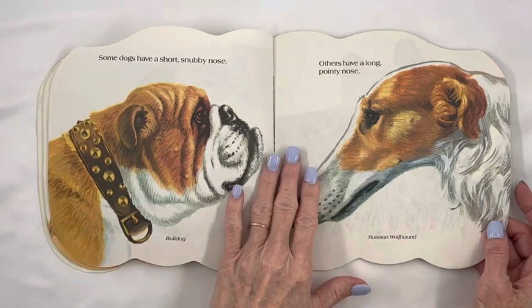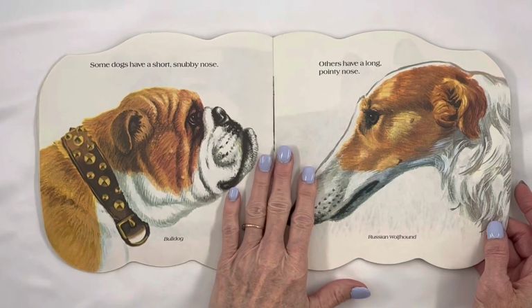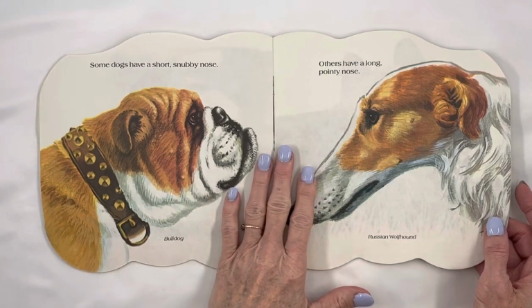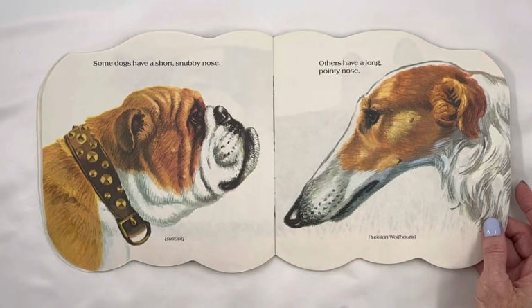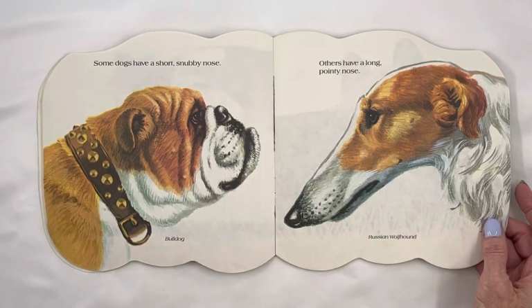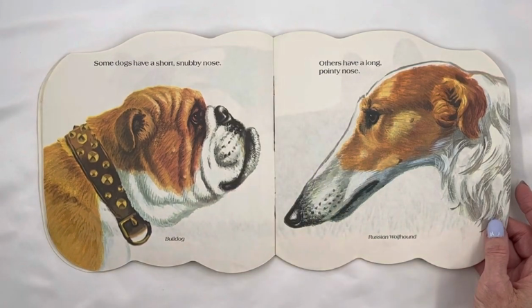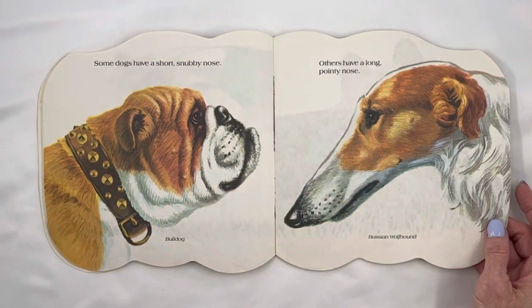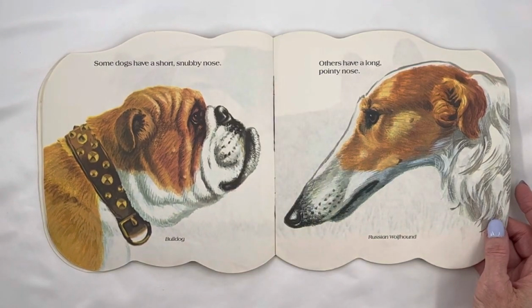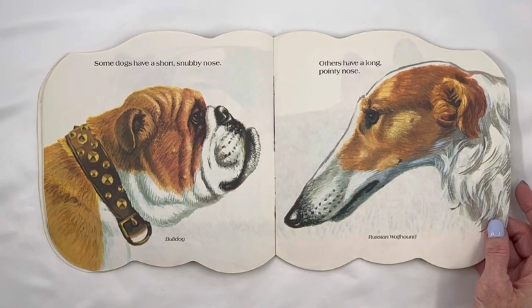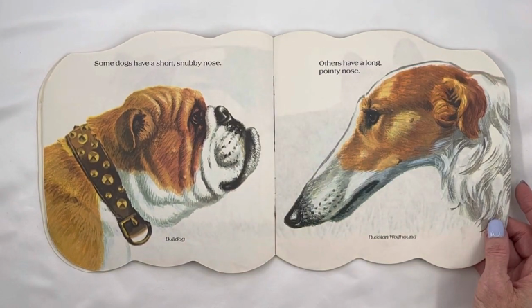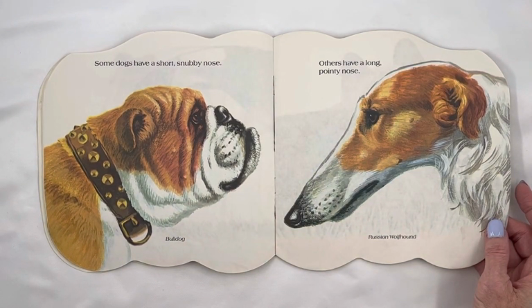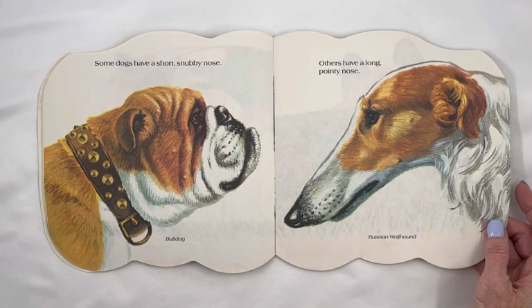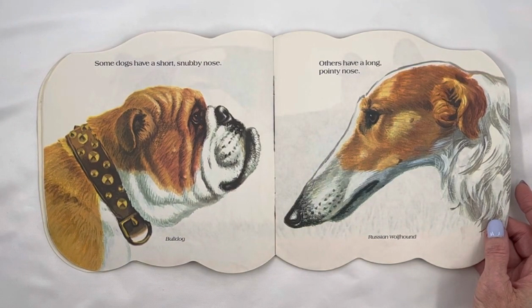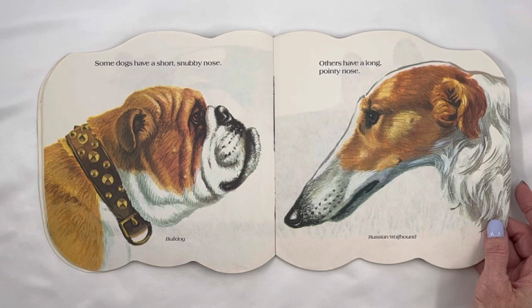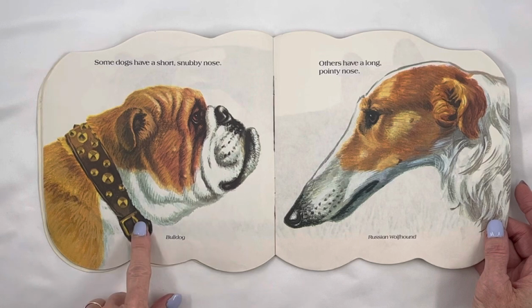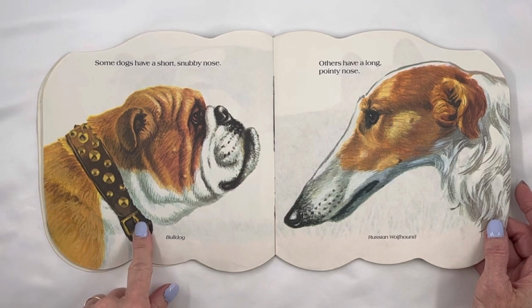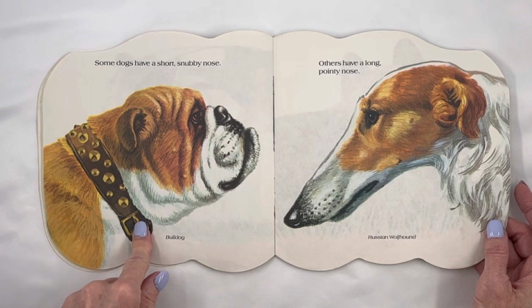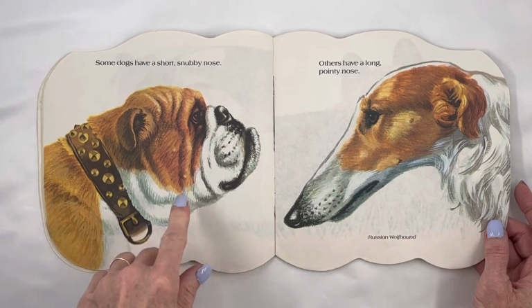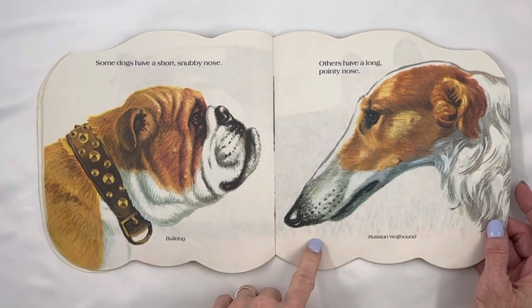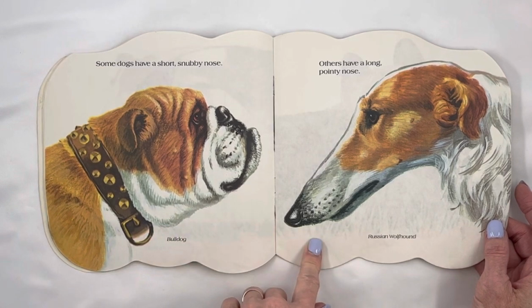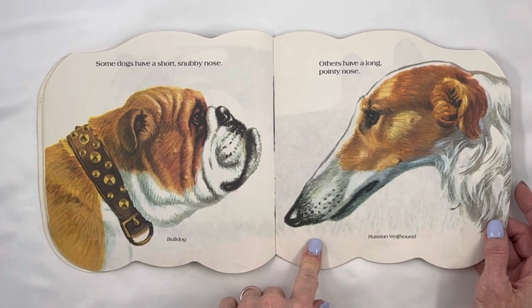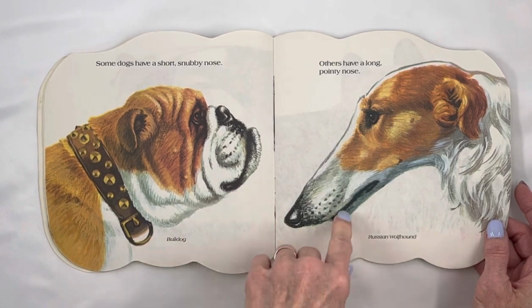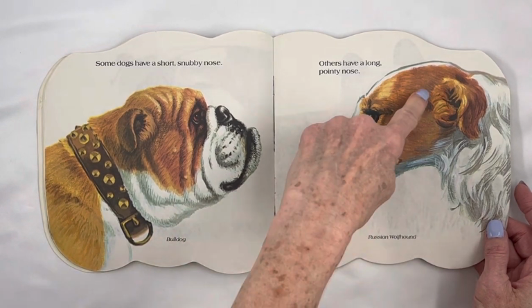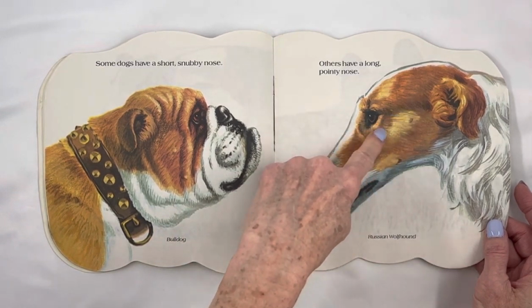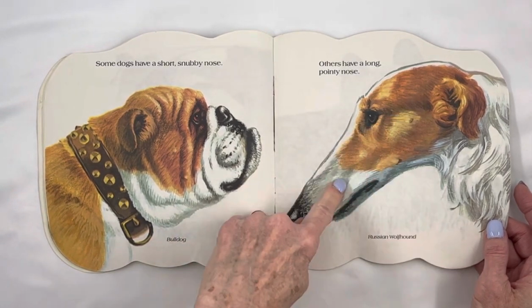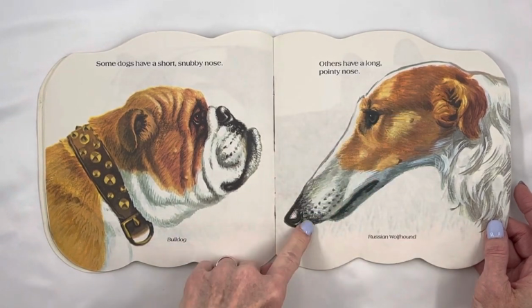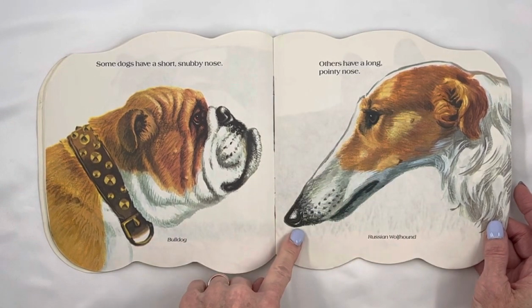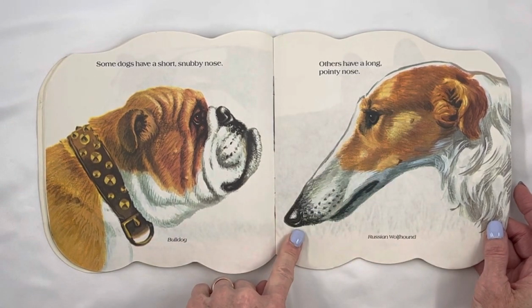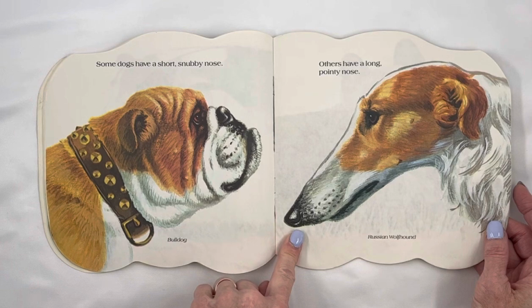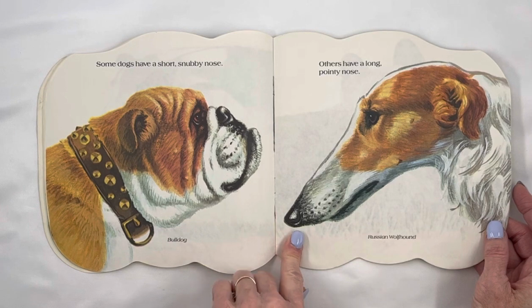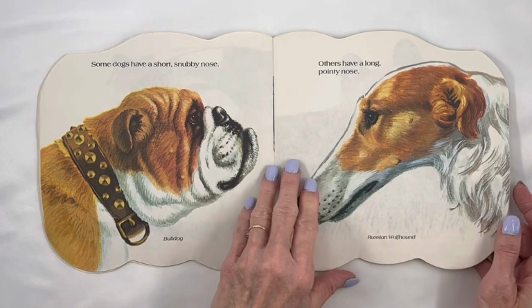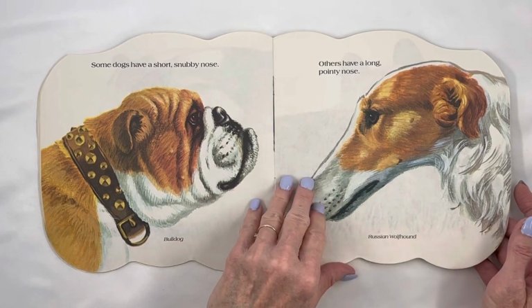Some dogs have a short, stubby nose. That's a Bulldog. And others have a long, pointy nose. Russian Wolfhound.